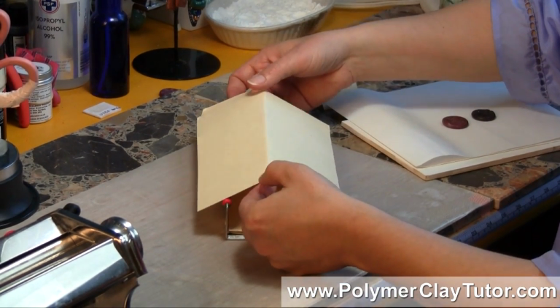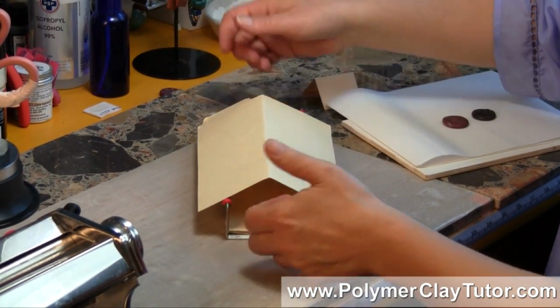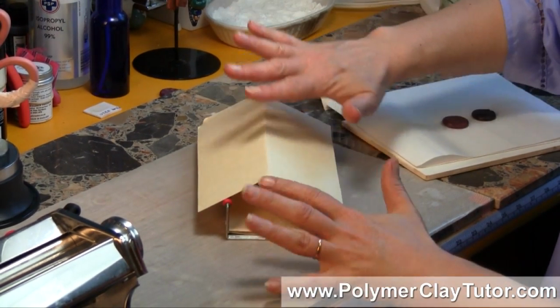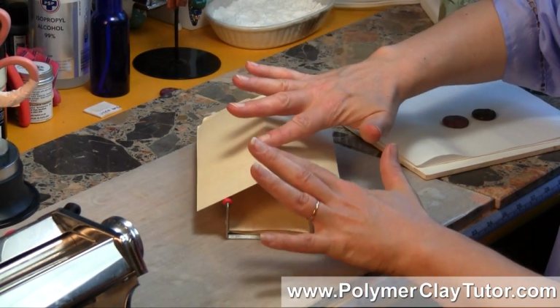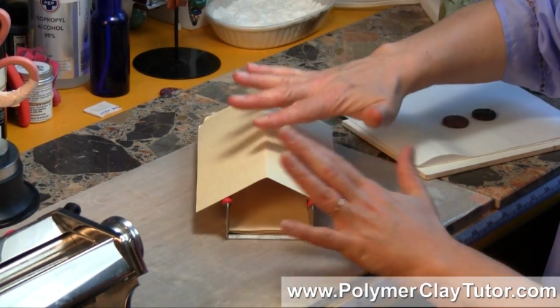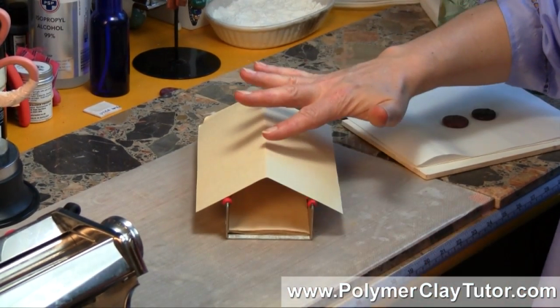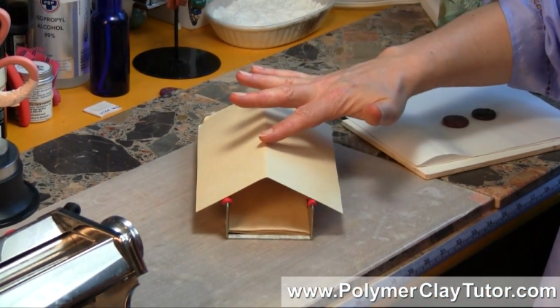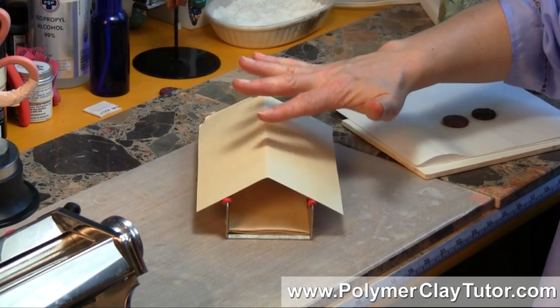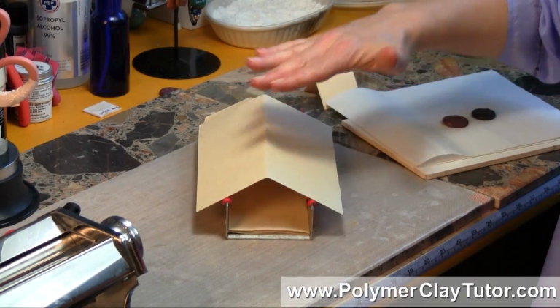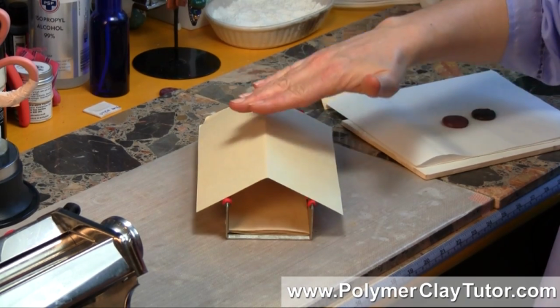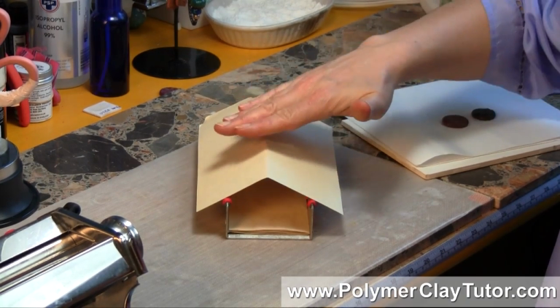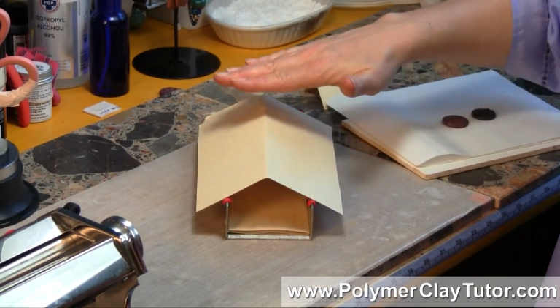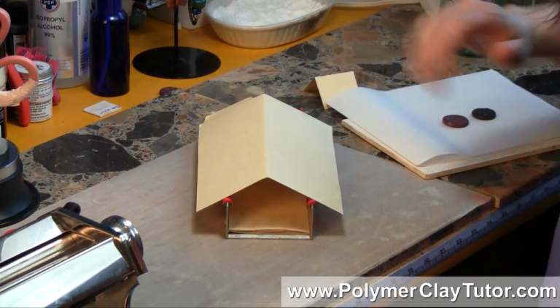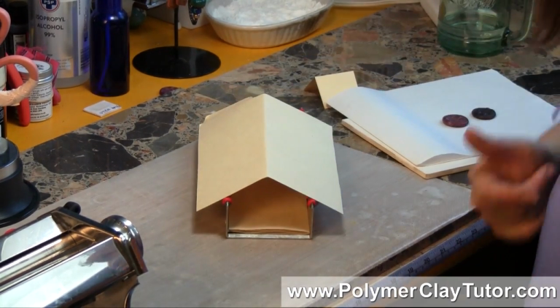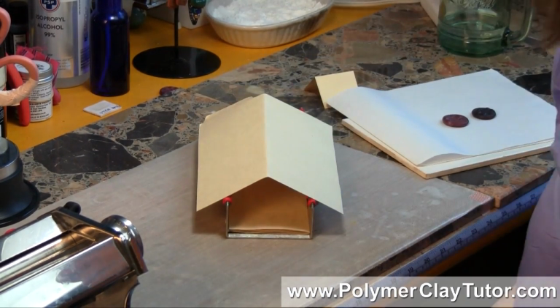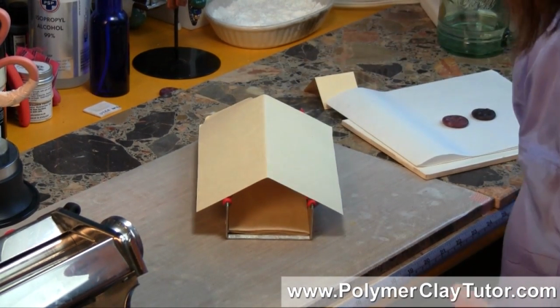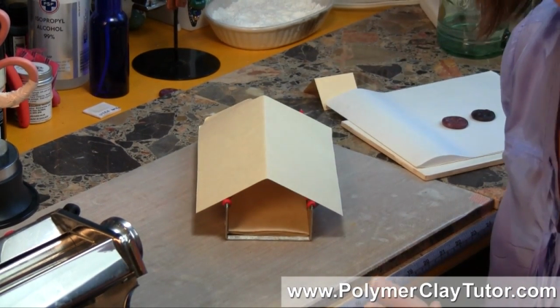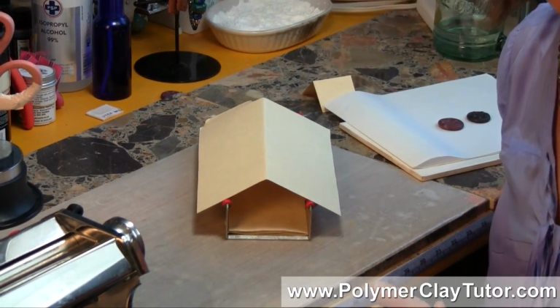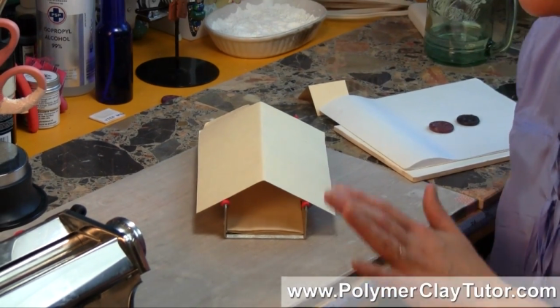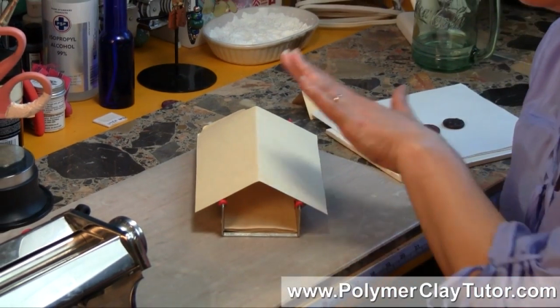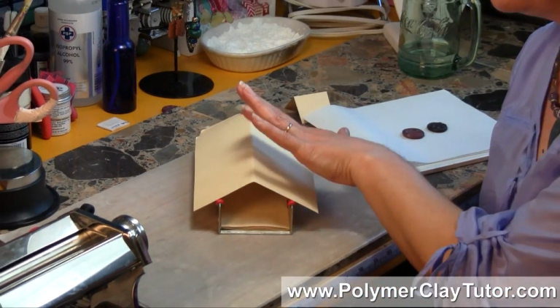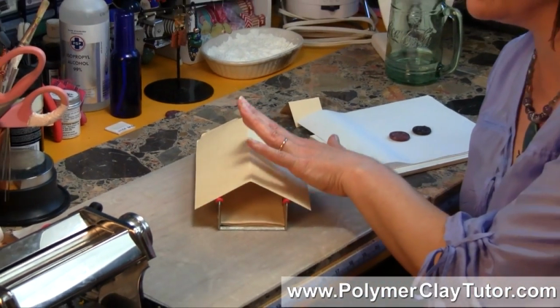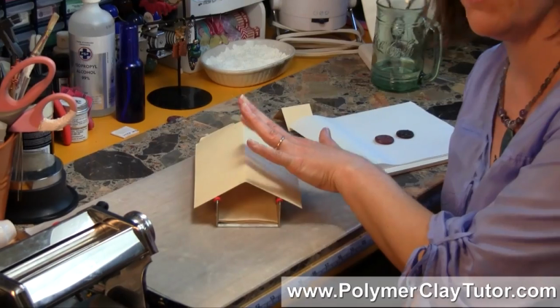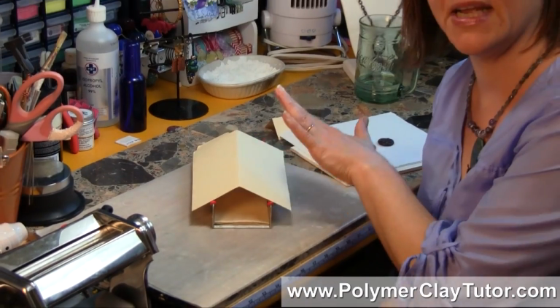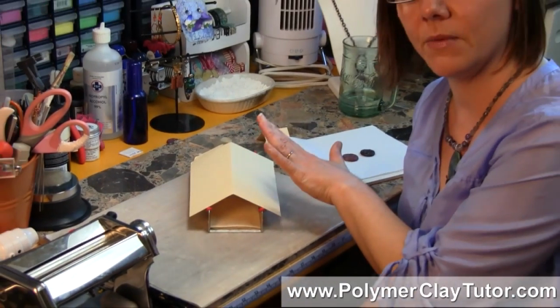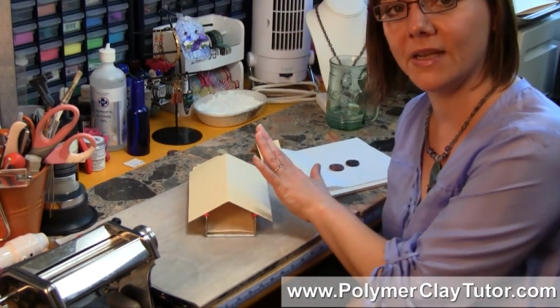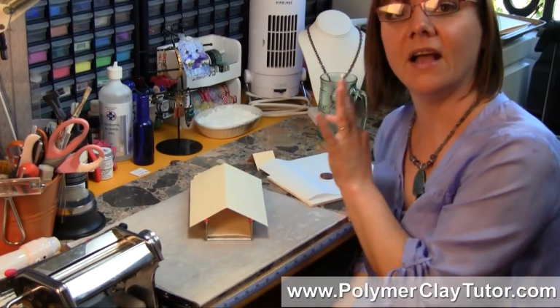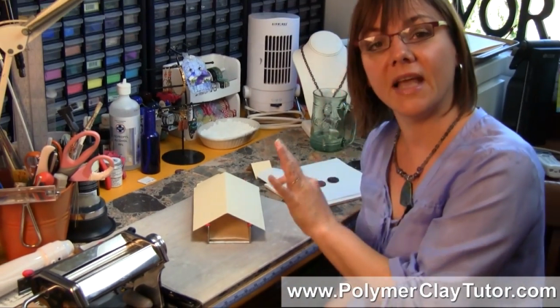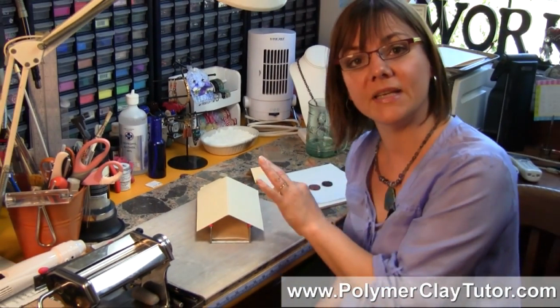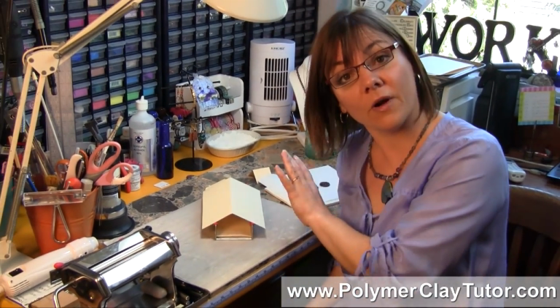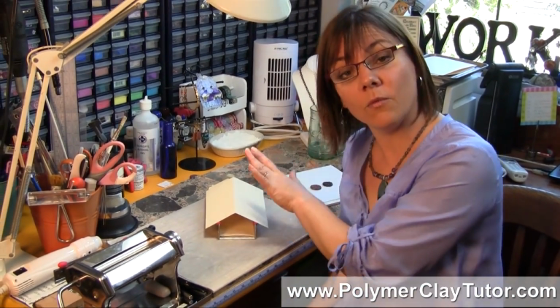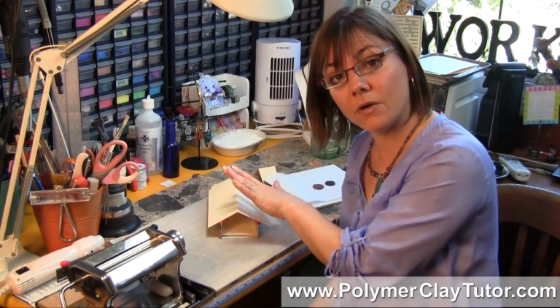Make sure that it isn't too pointy — you don't want to get close to the element, especially if you're using a small toaster oven. You don't want the paper getting anywhere near the element or it will burn.